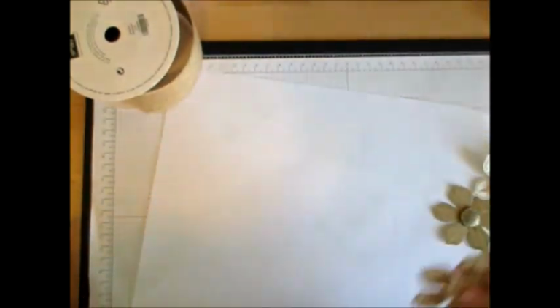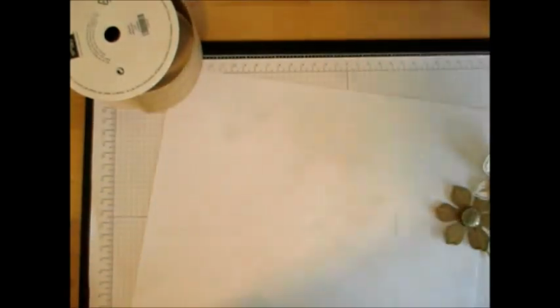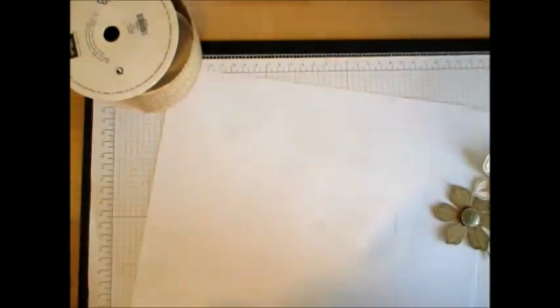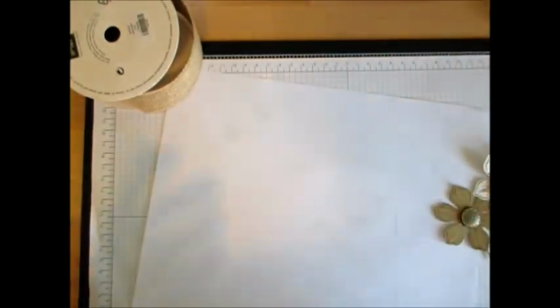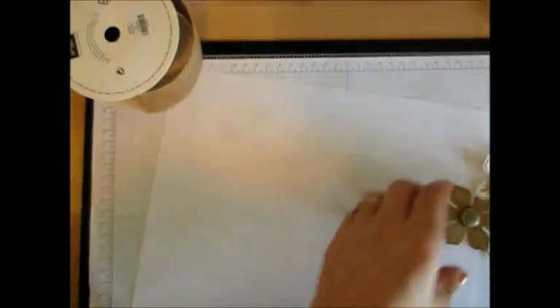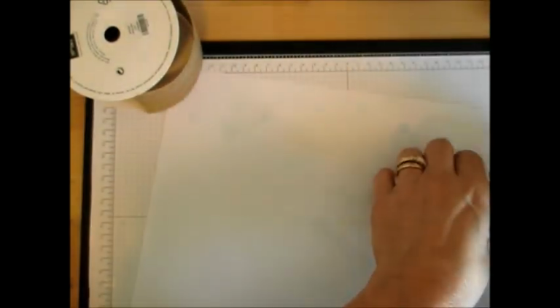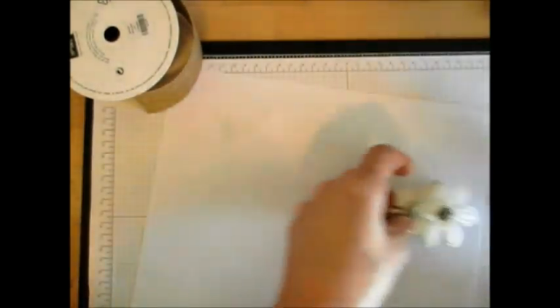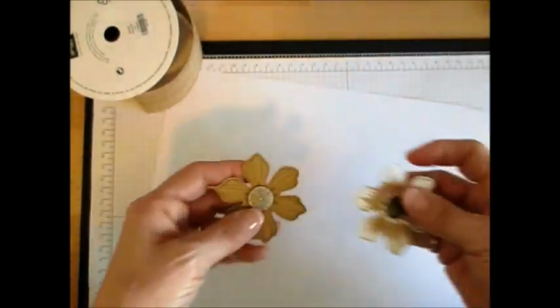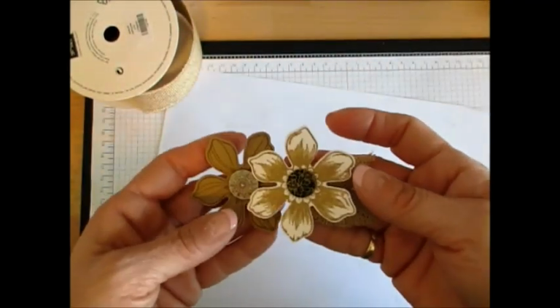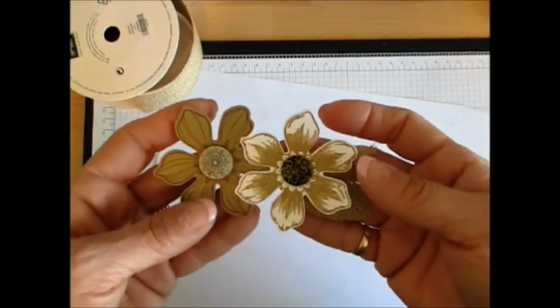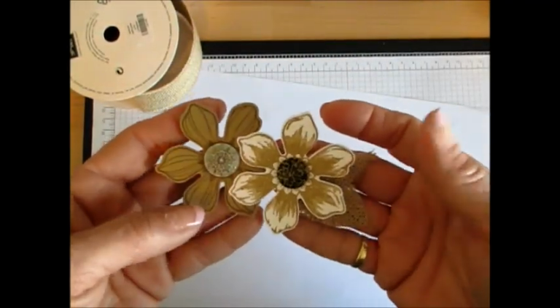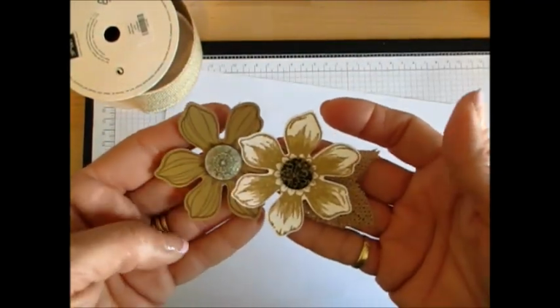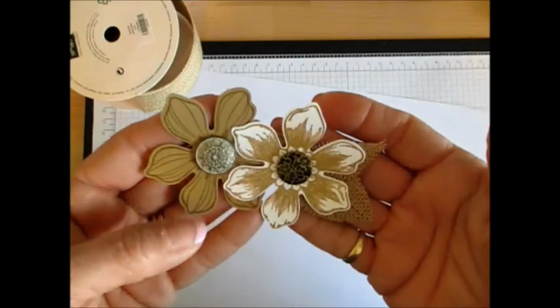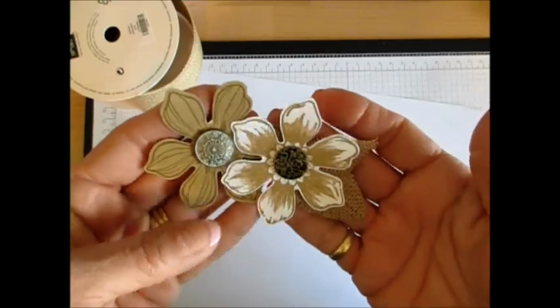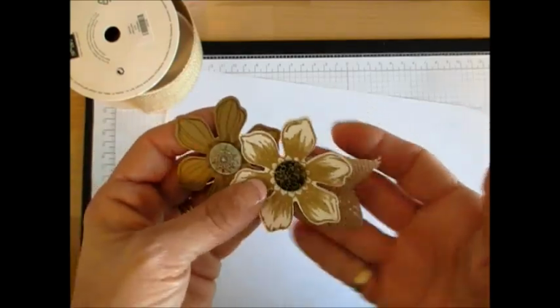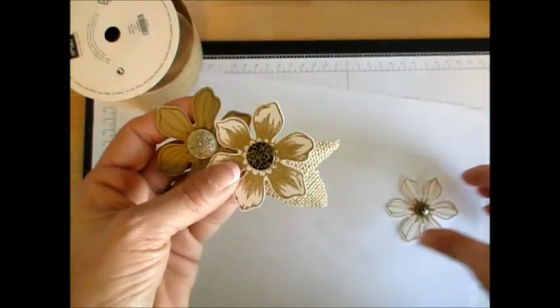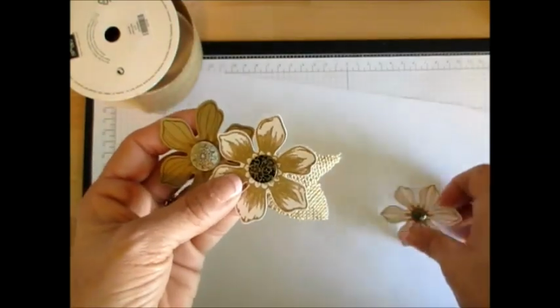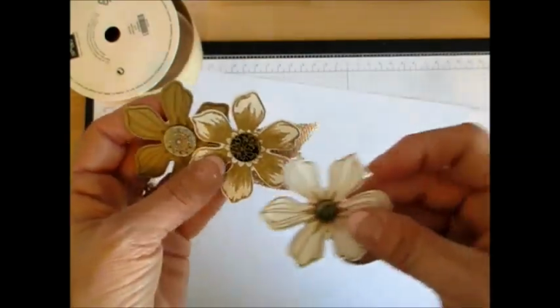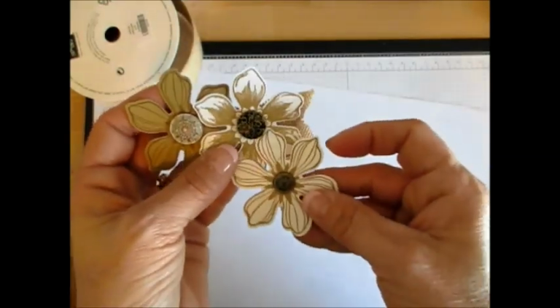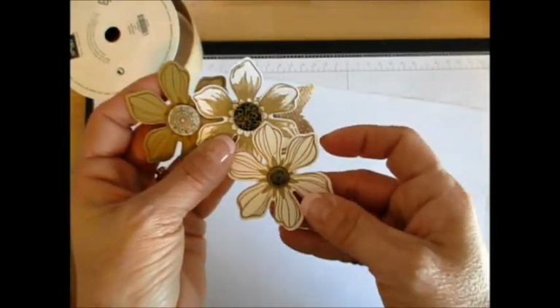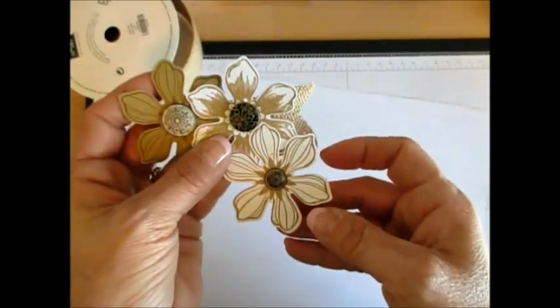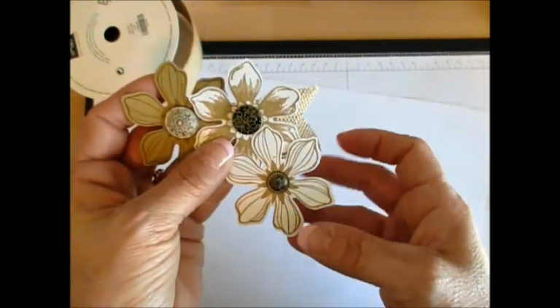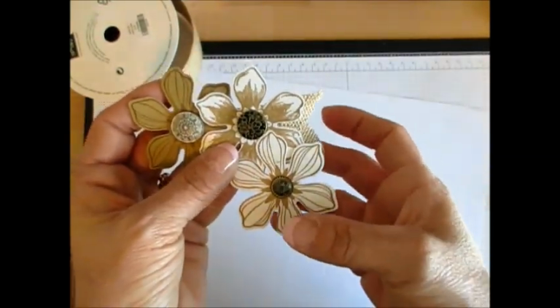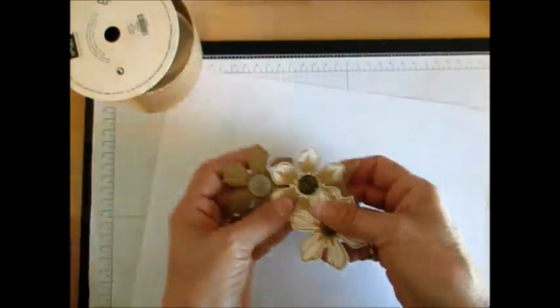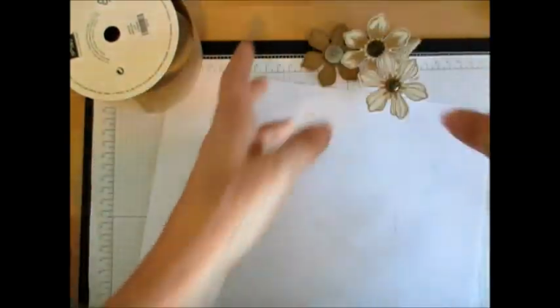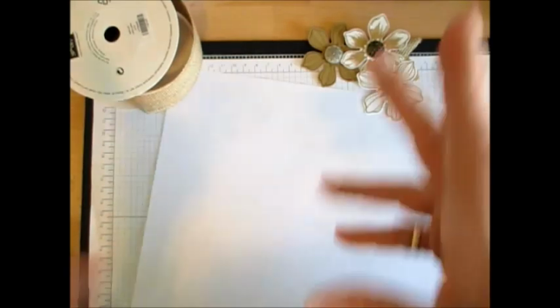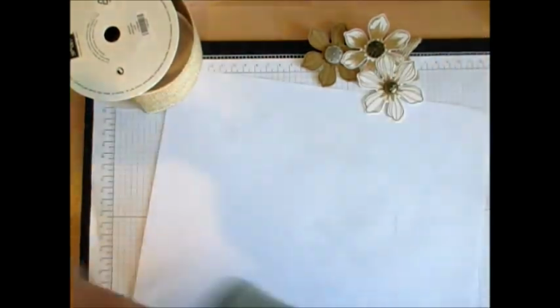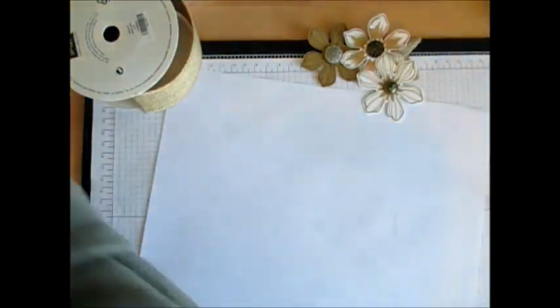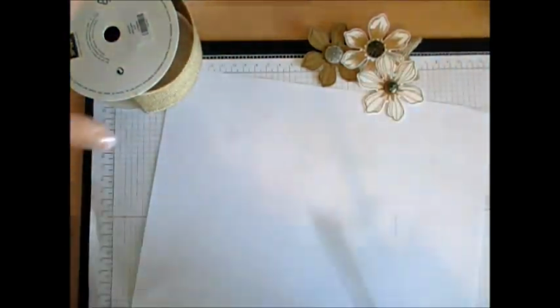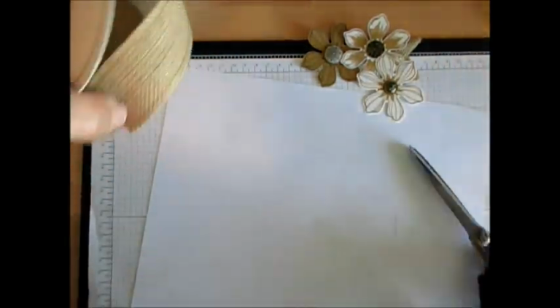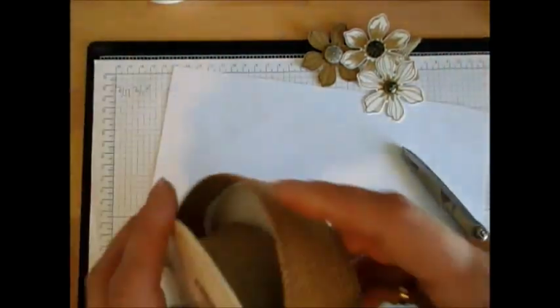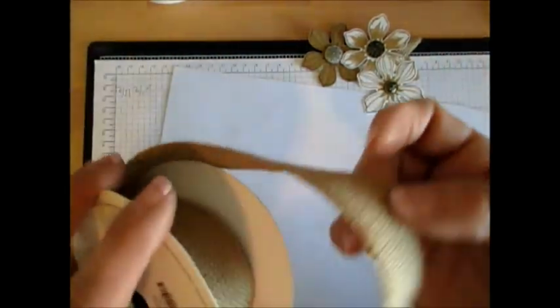Then I used the antique brad and I just popped the antique brad in the center of that flower. I thought the antique brad and the burlap went together perfectly. So really, my quick video today is to show you how to do the burlap leaves.